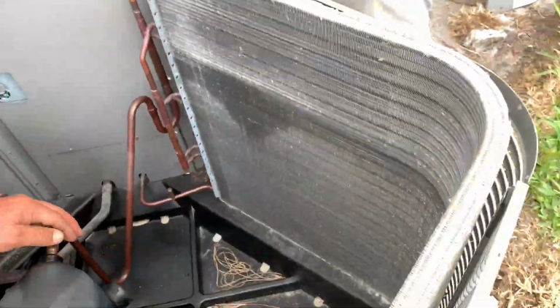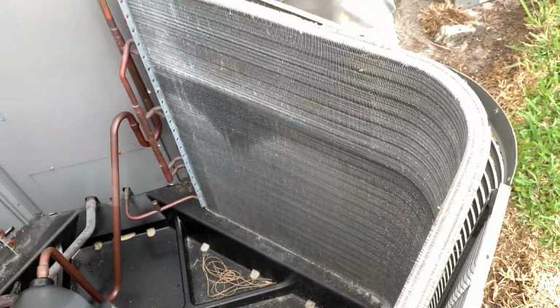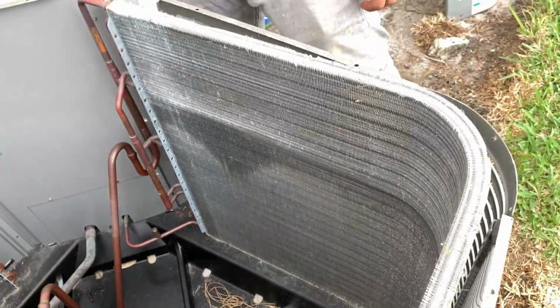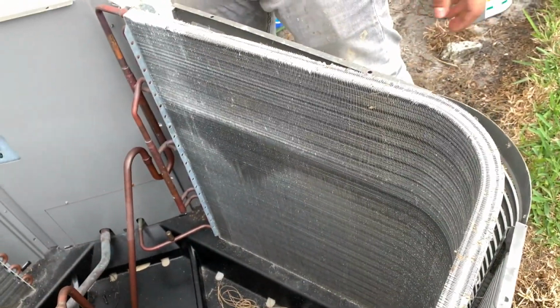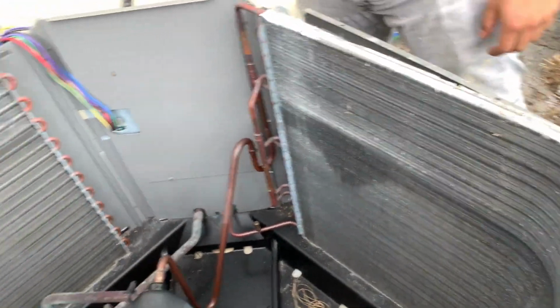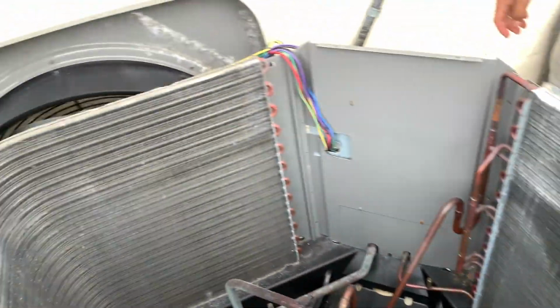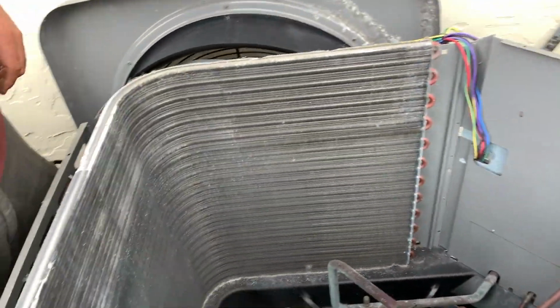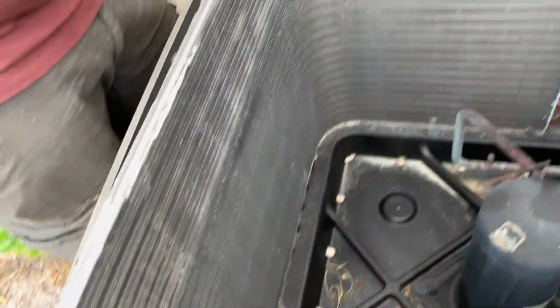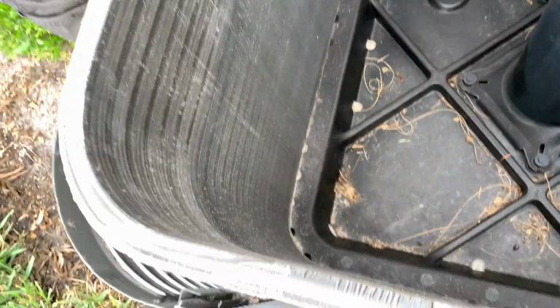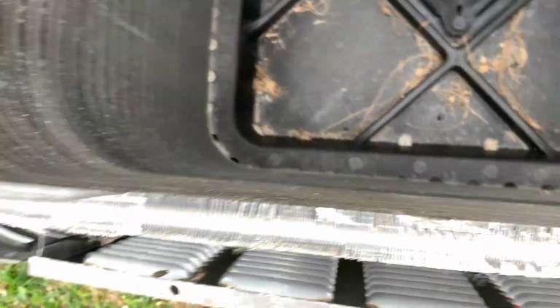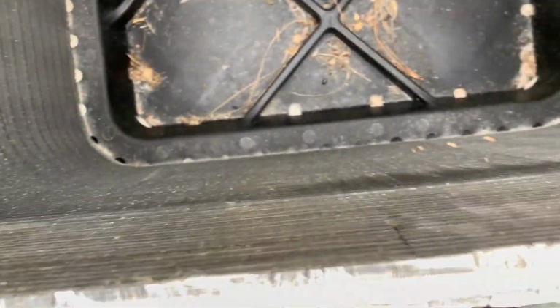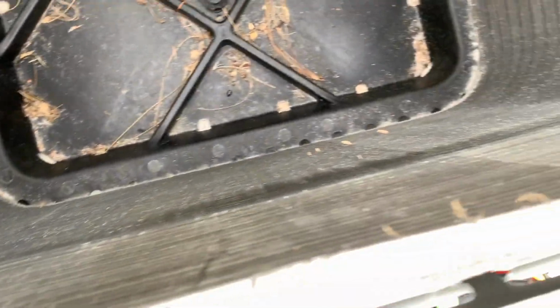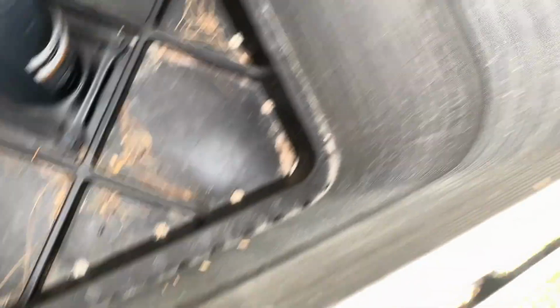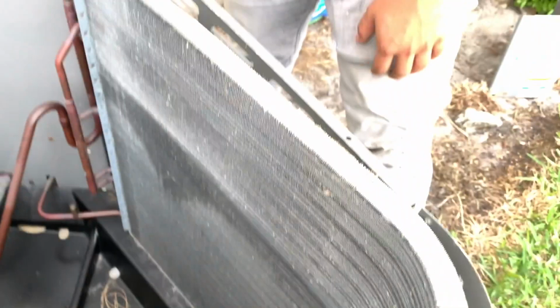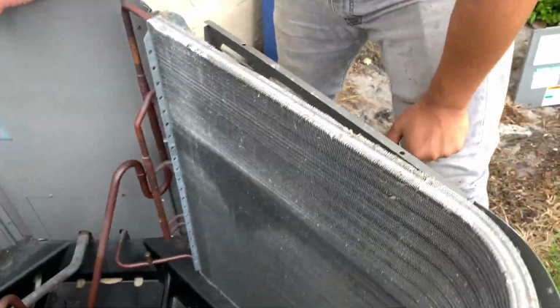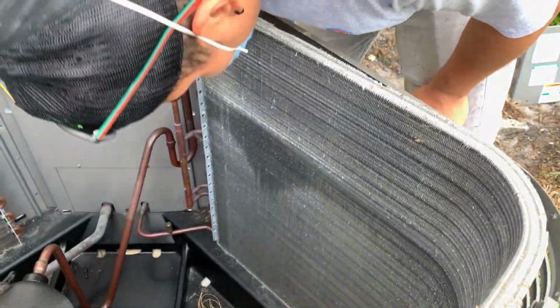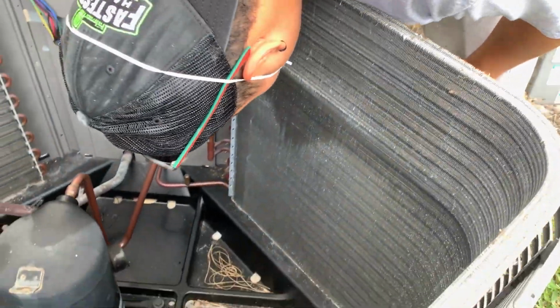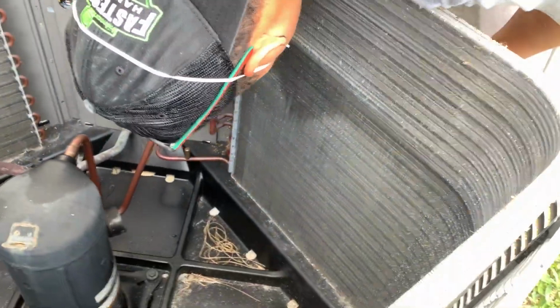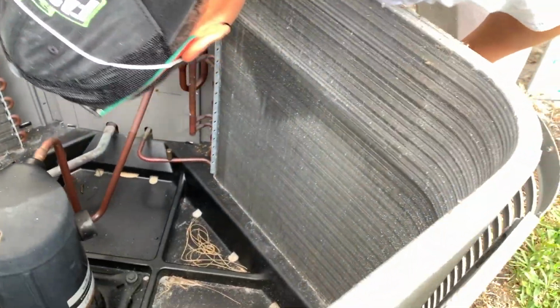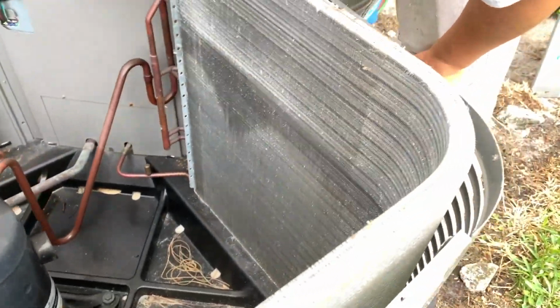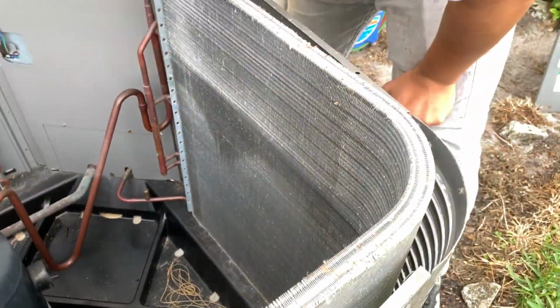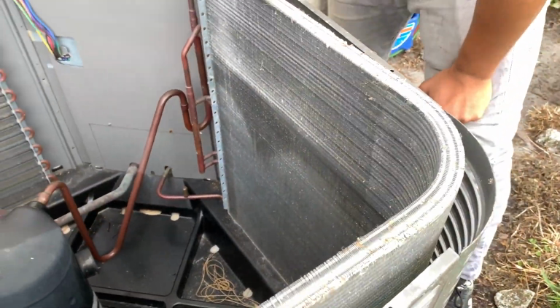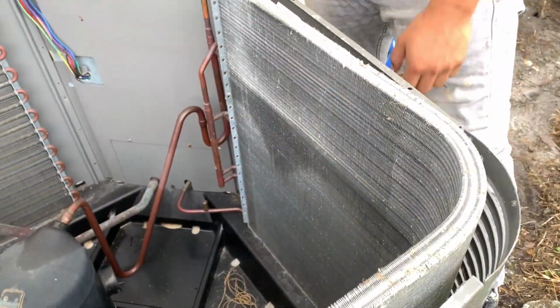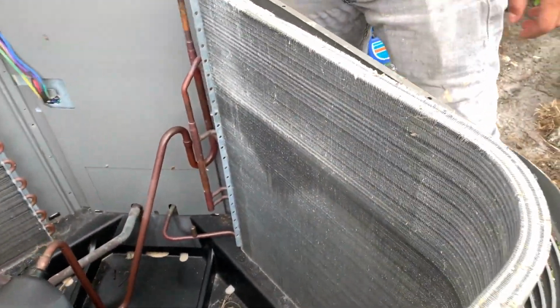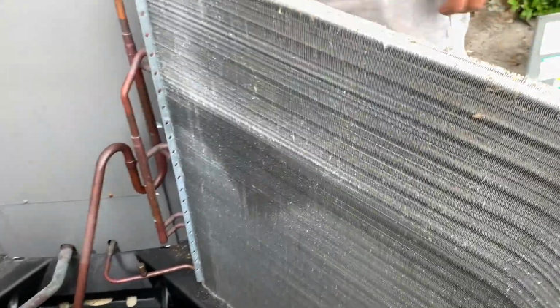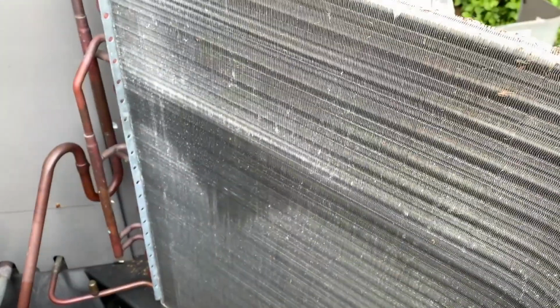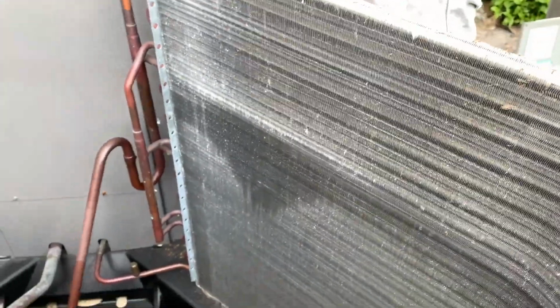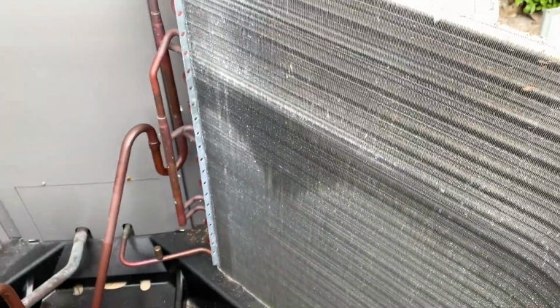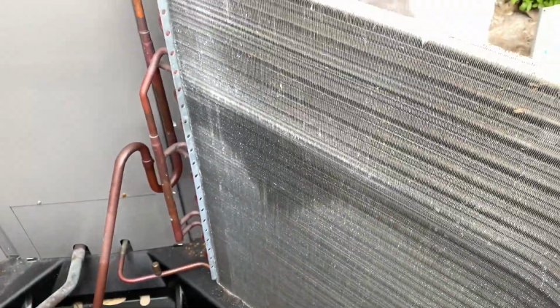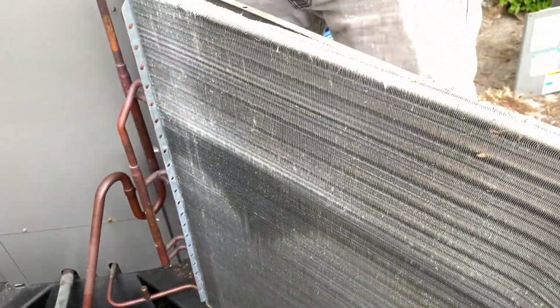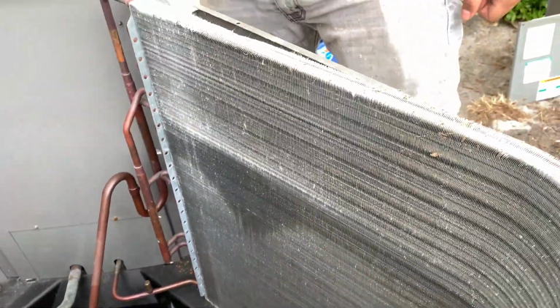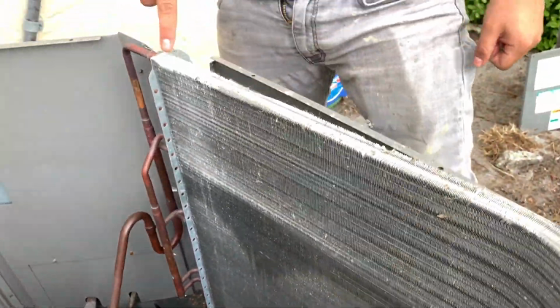This unit is only two years old. I called Rheem in Georgia and told them we just bought this thing two years ago. So this whole coil assembly has got to come completely out.